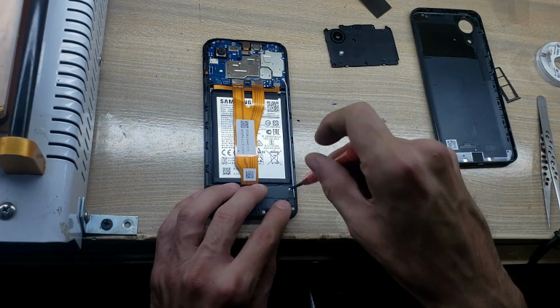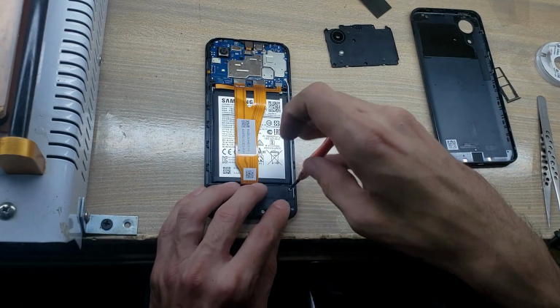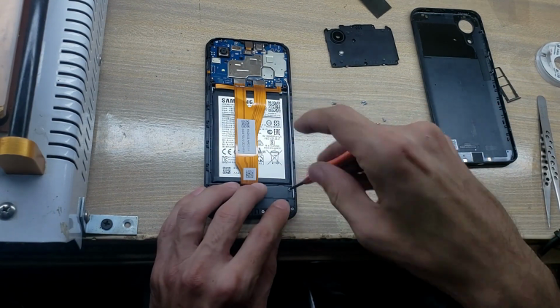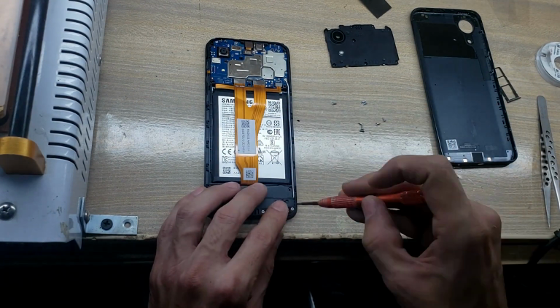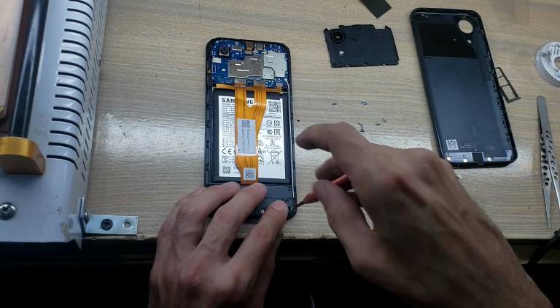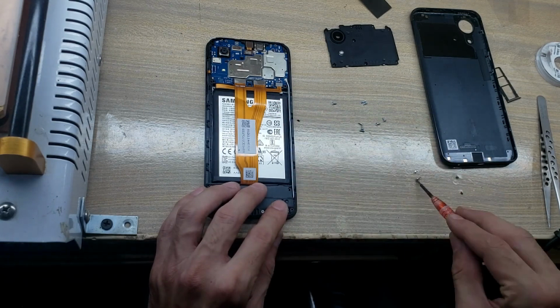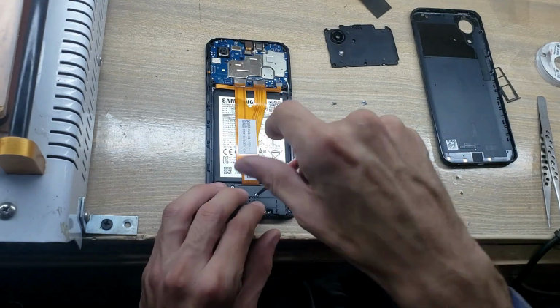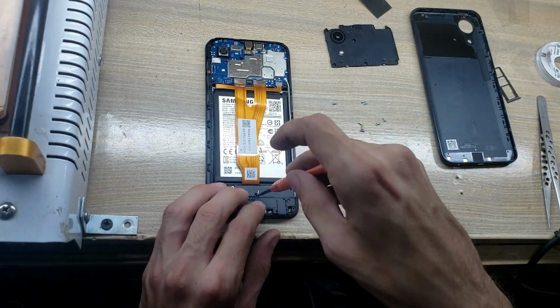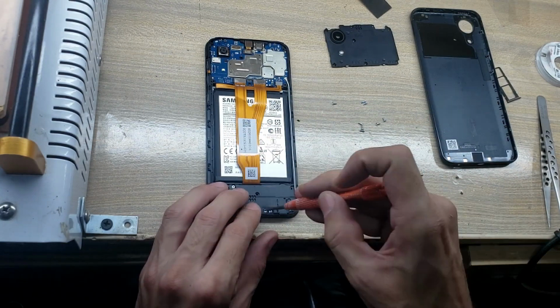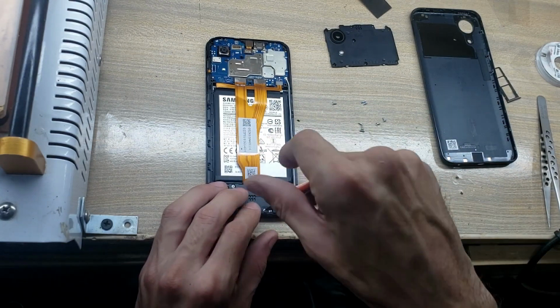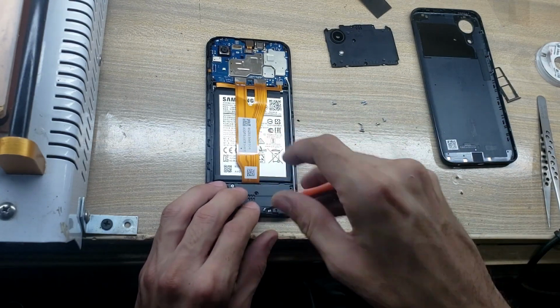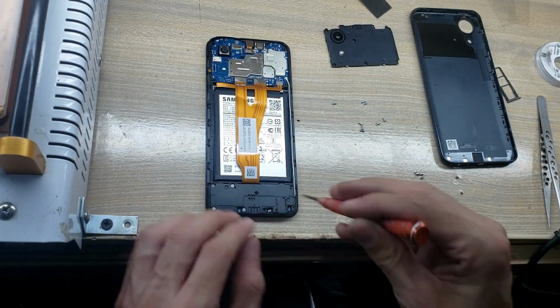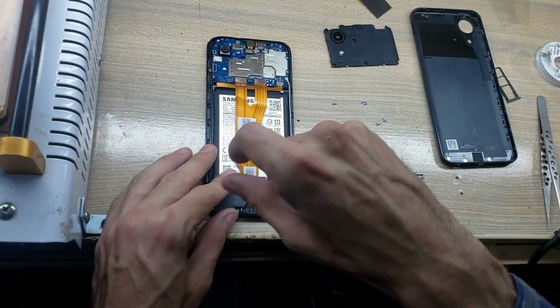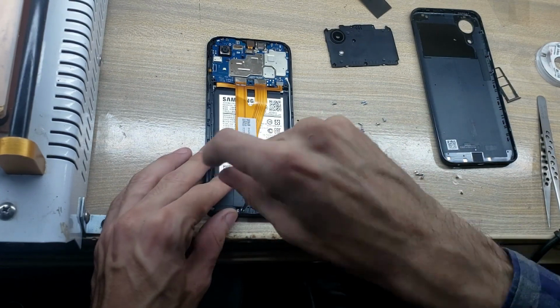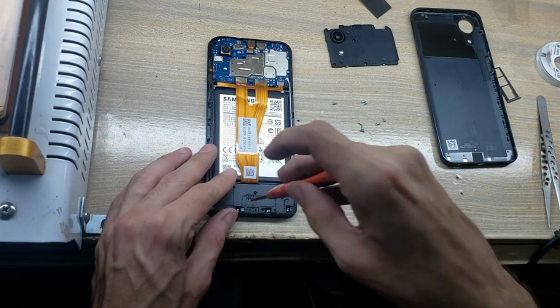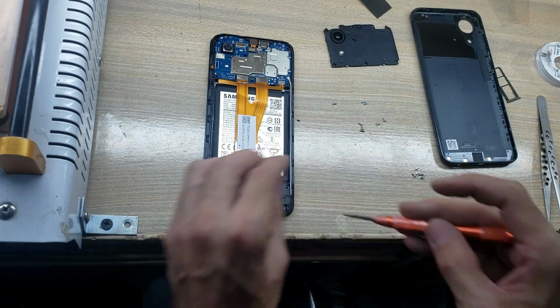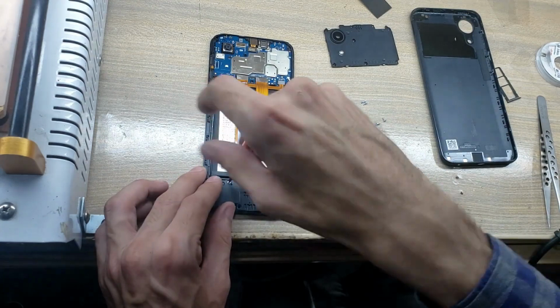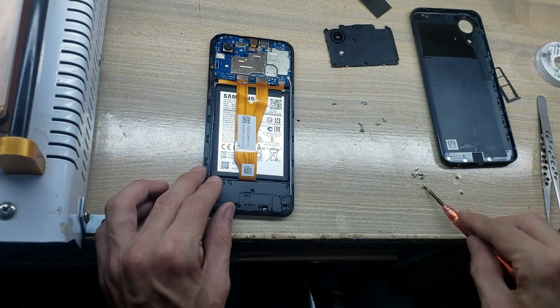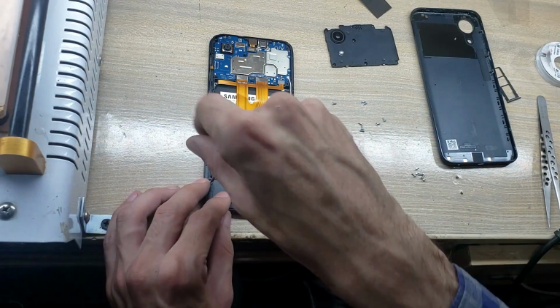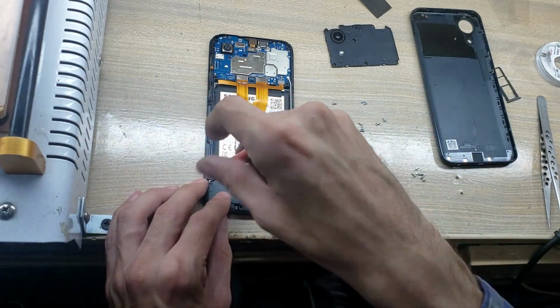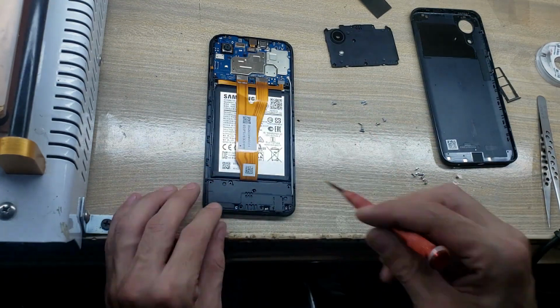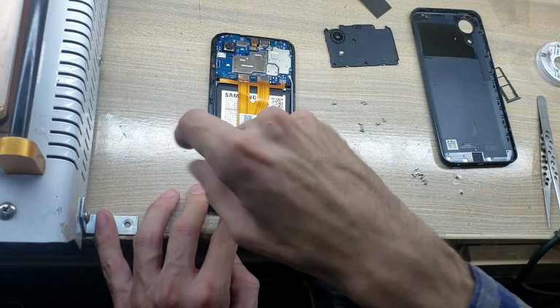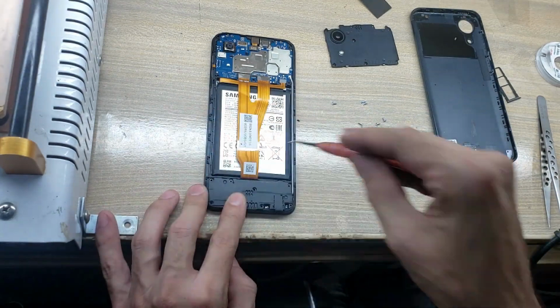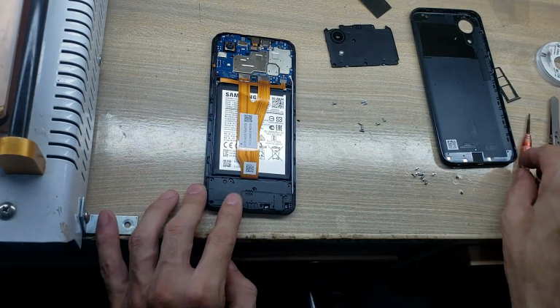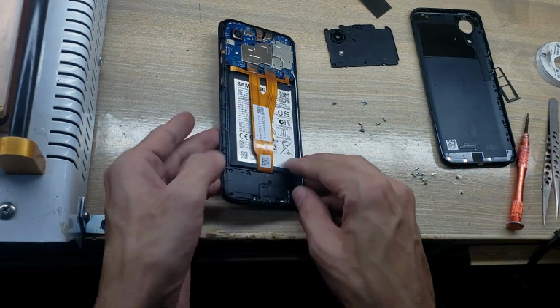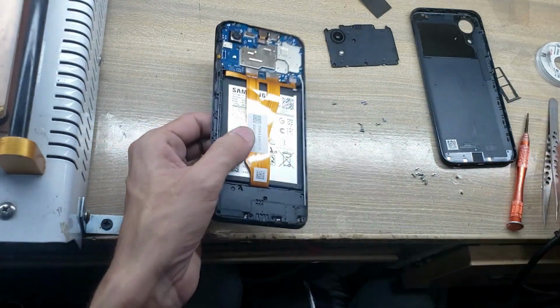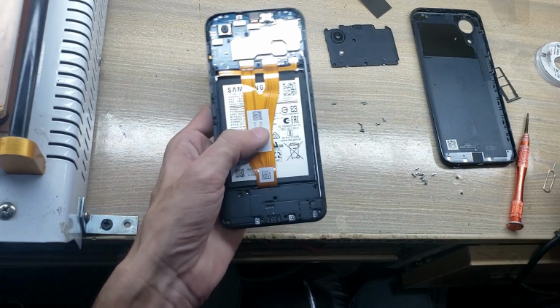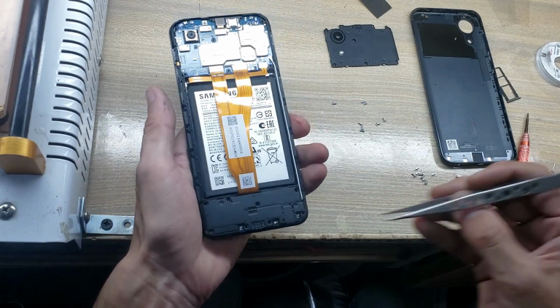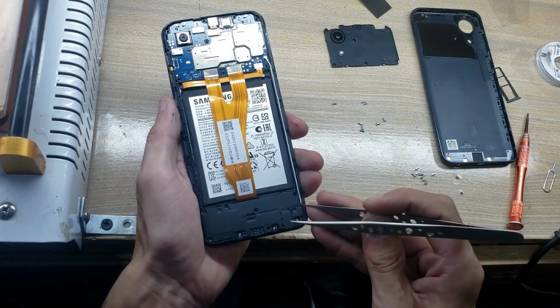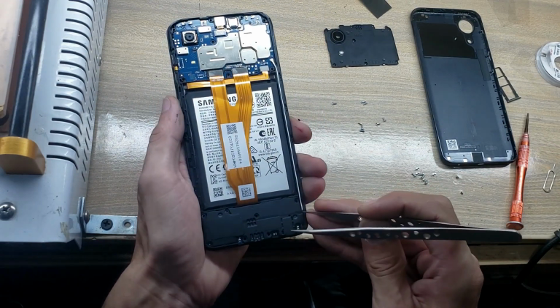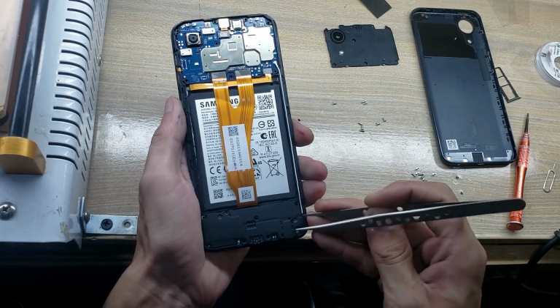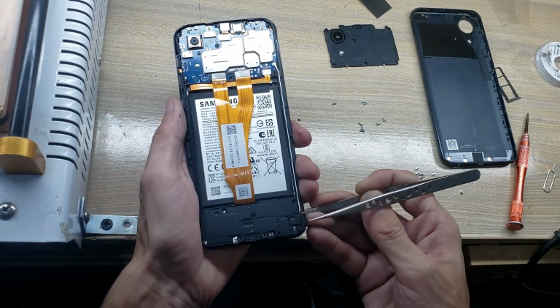Remove screws from the ringer buzzer. Remove the ringer buzzer.